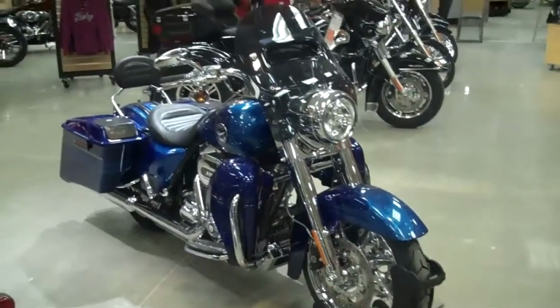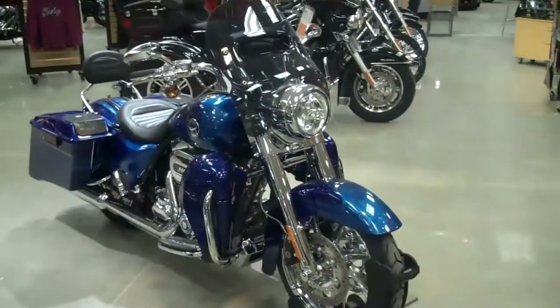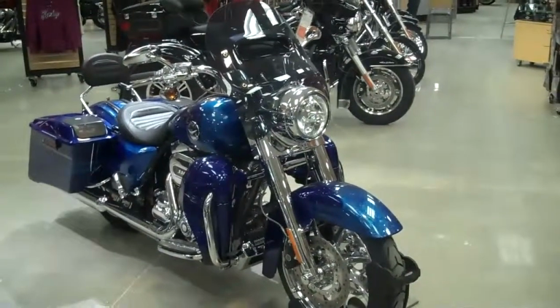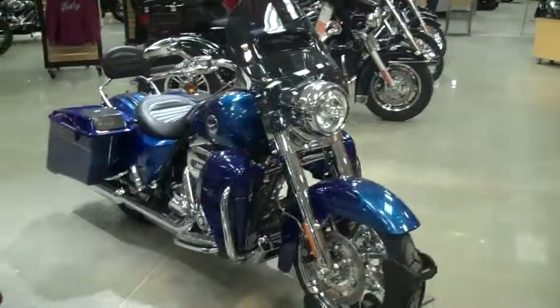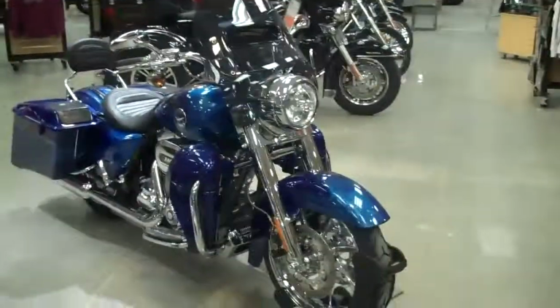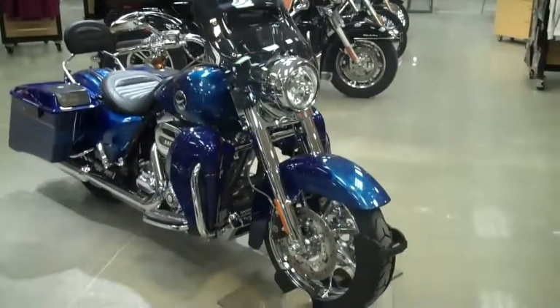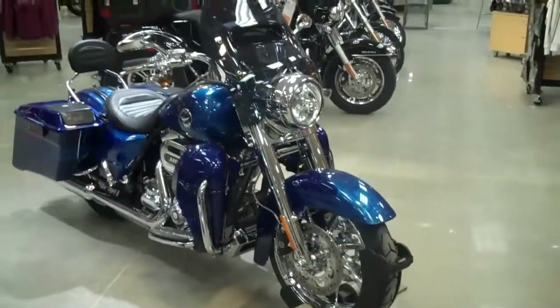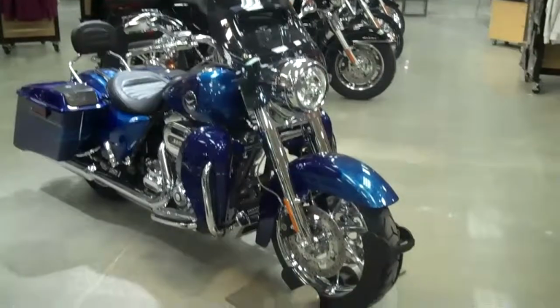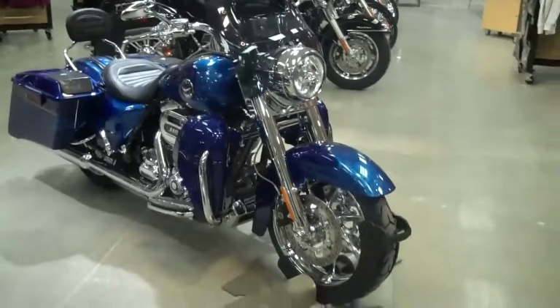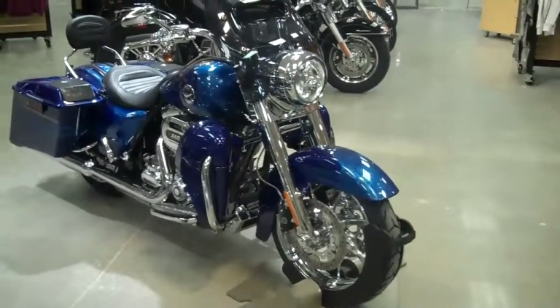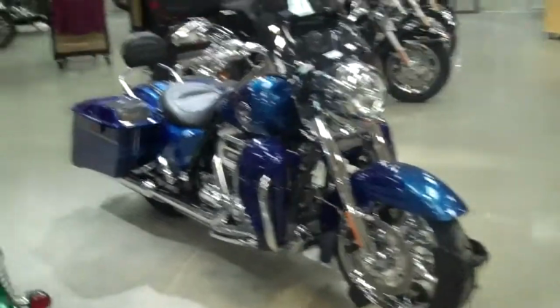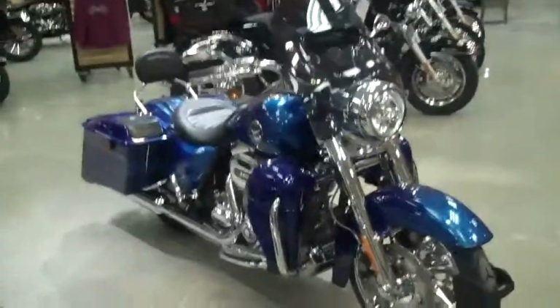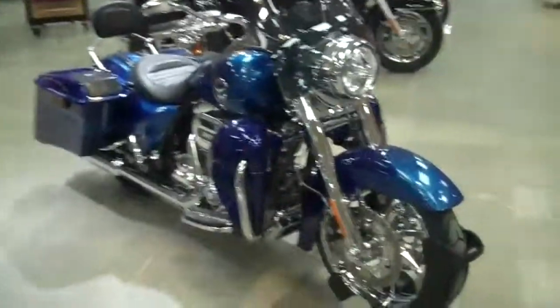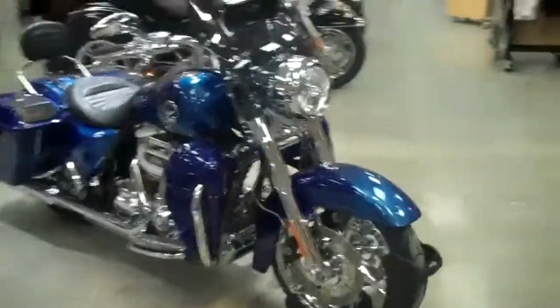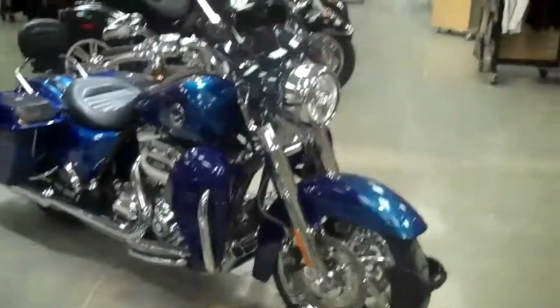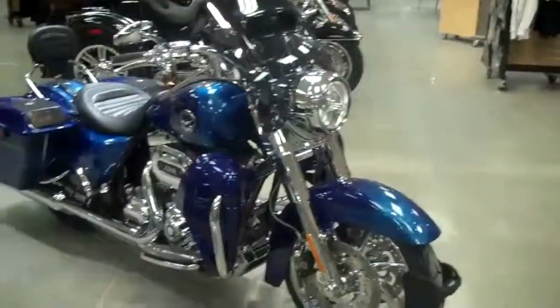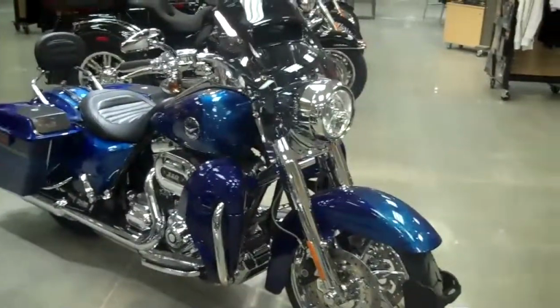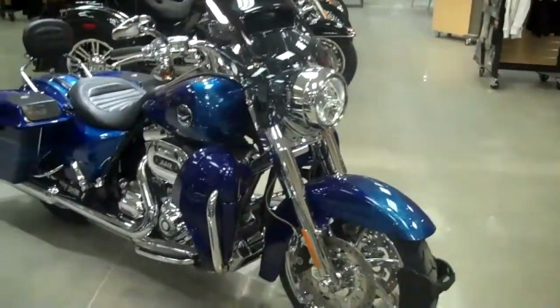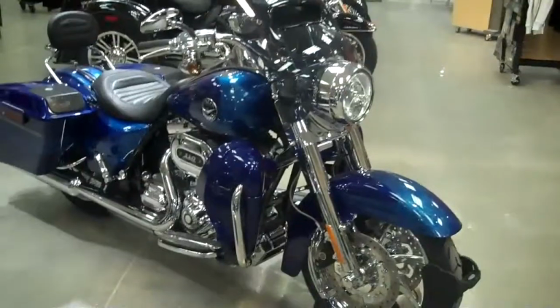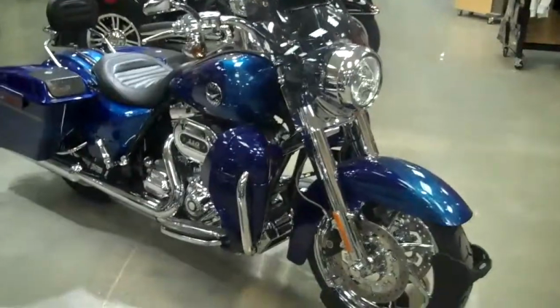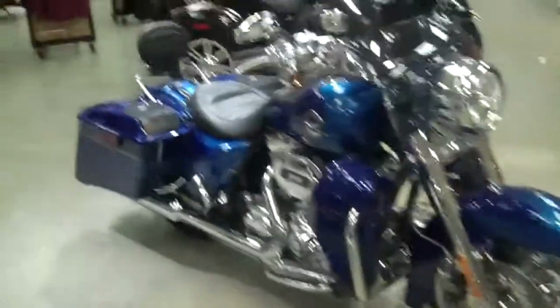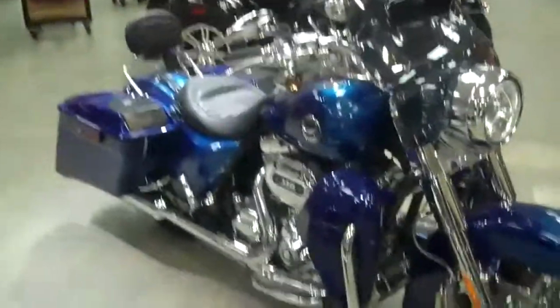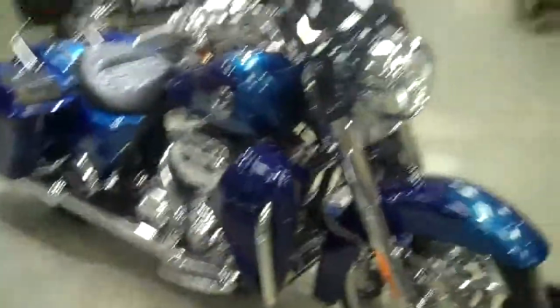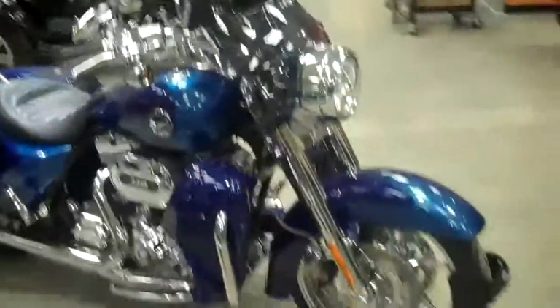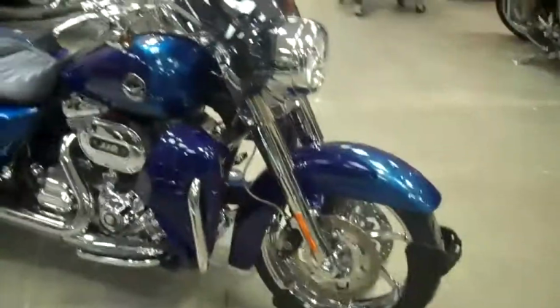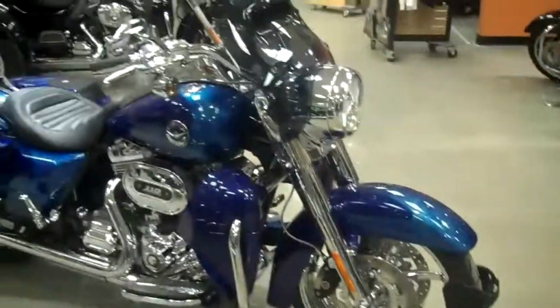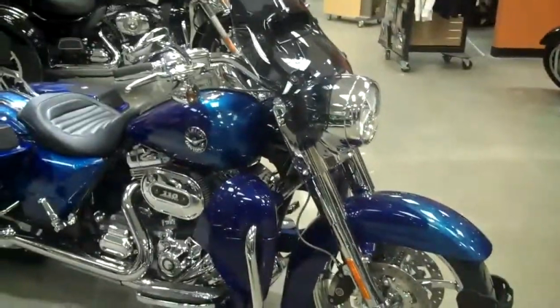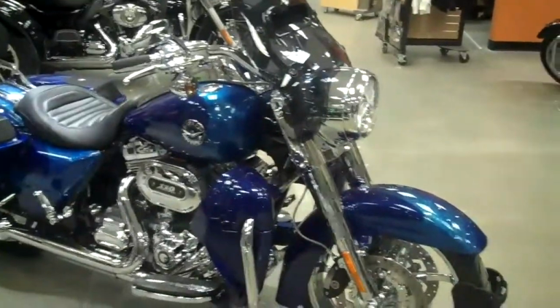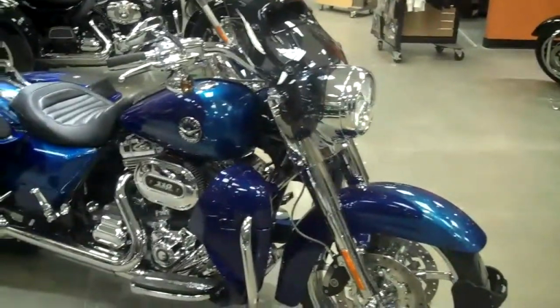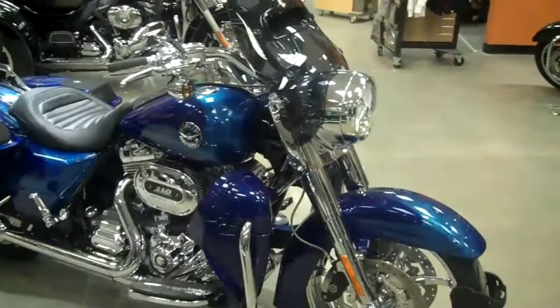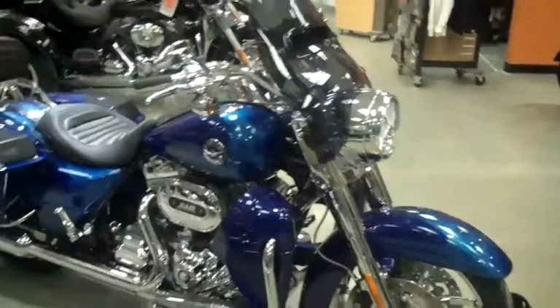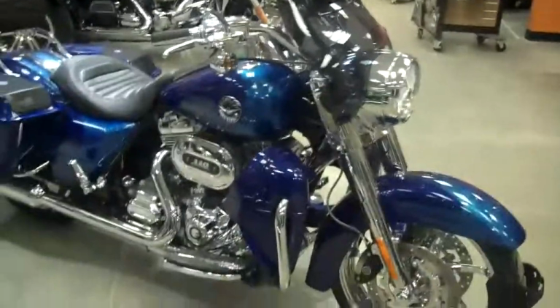Hey, how's it going everyone? This is Kyle down here at Wilkins Harley-Davidson. Just wanted to take a couple of minutes of my time to really show off our 2013 Road Glide CVO edition. One of the first things that you're probably noticing about this bike is its nice blue paint job that Harley did with this model.